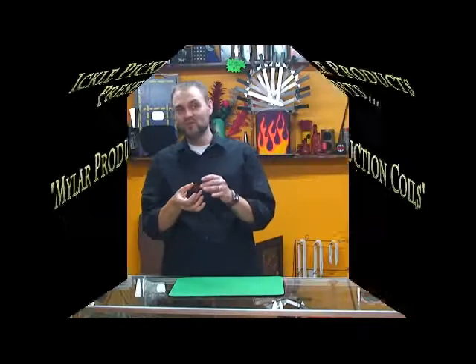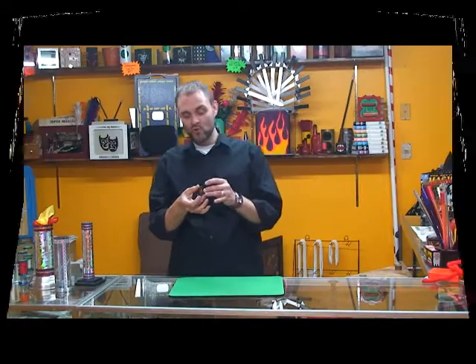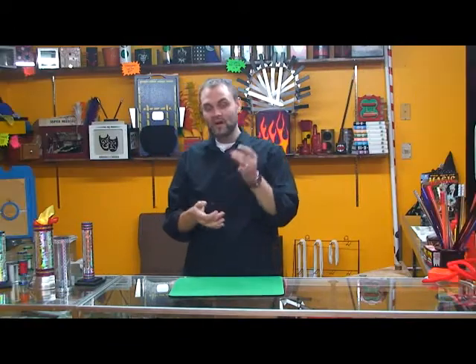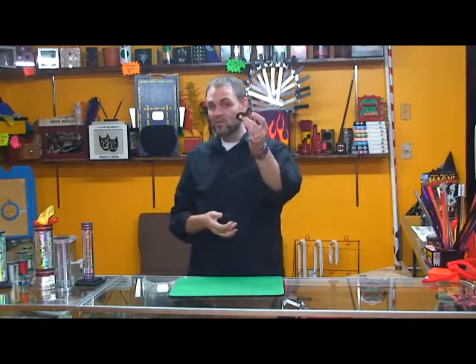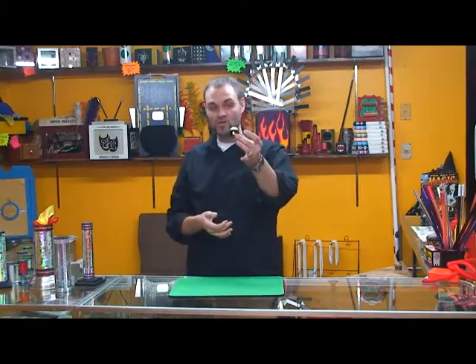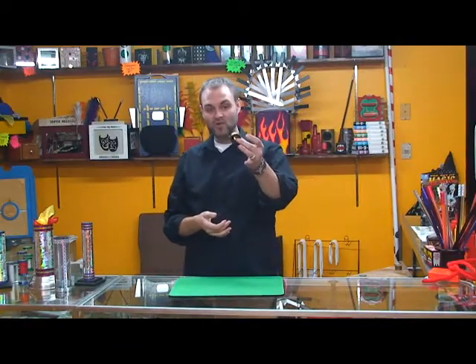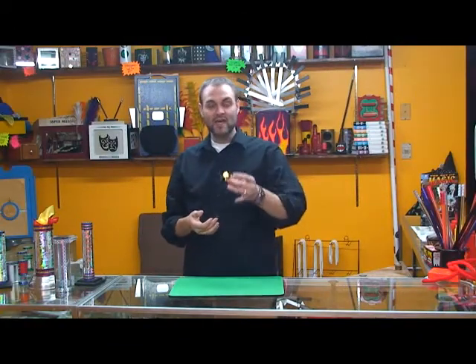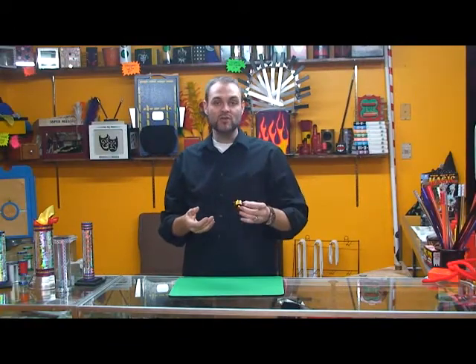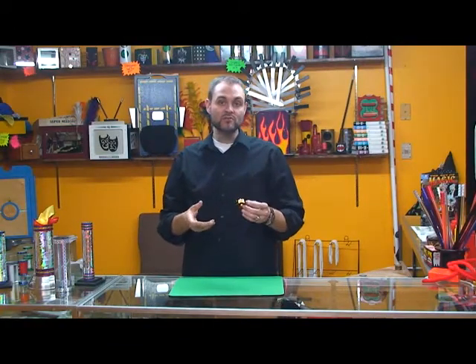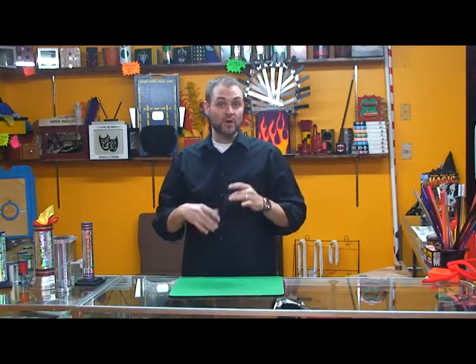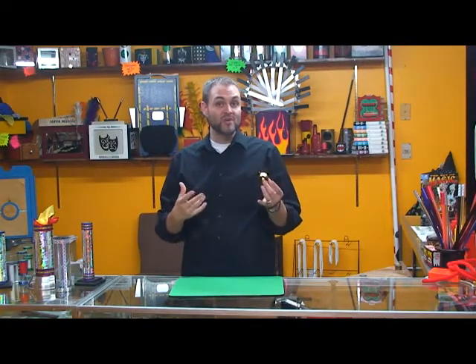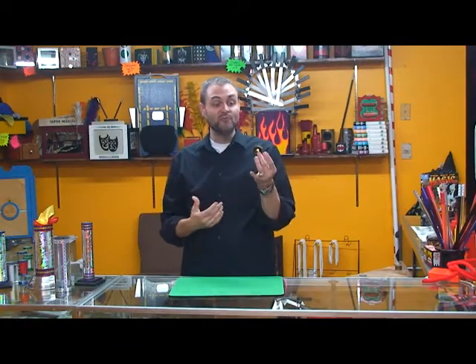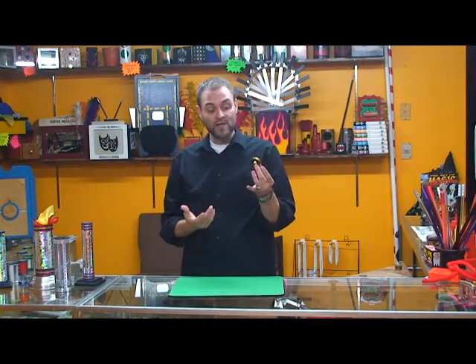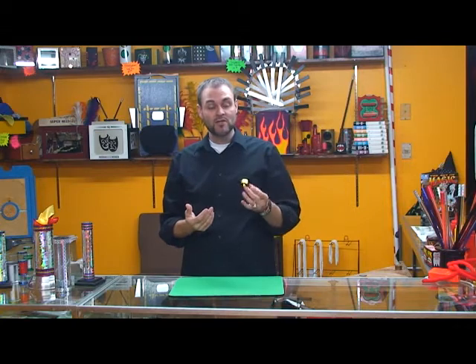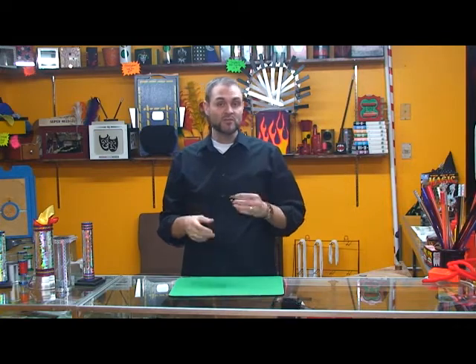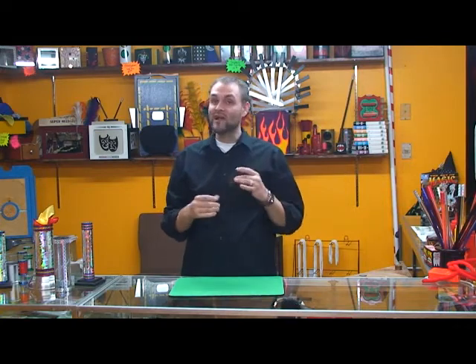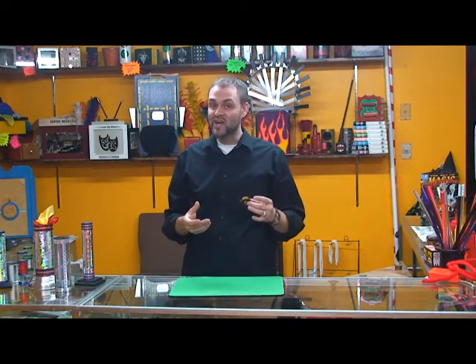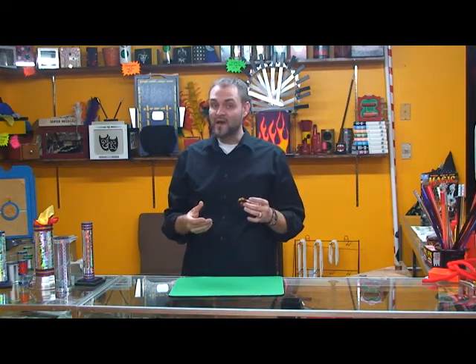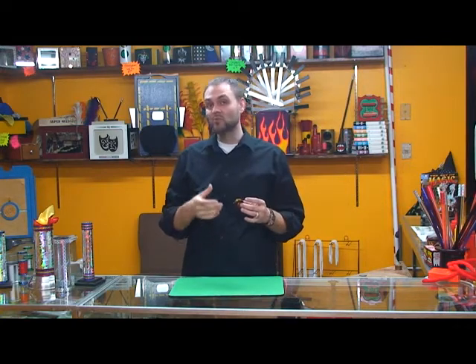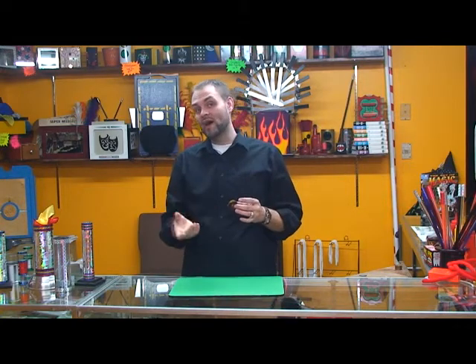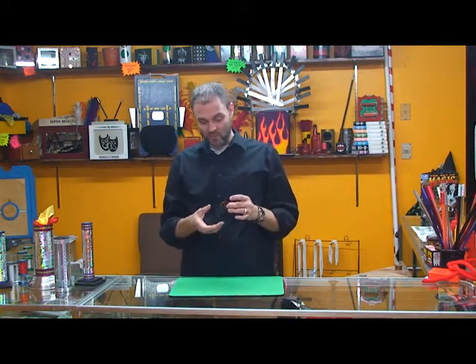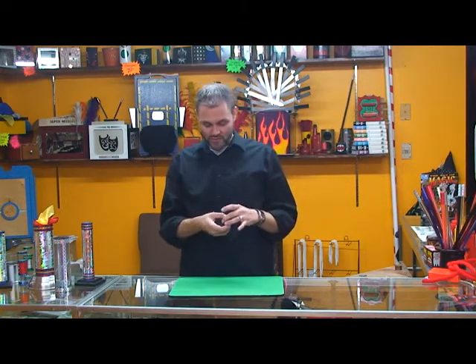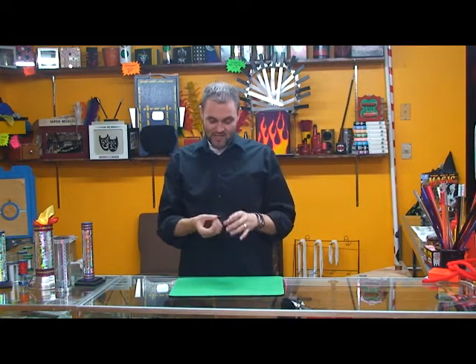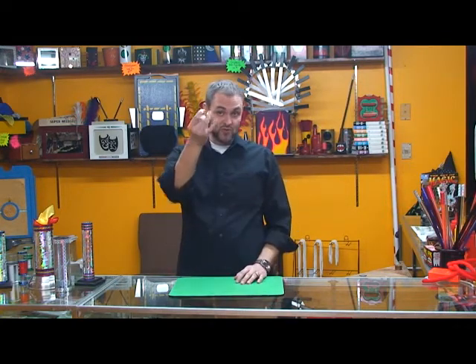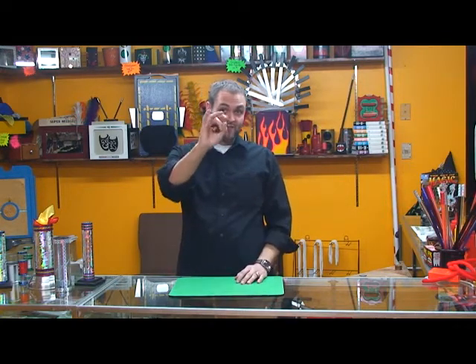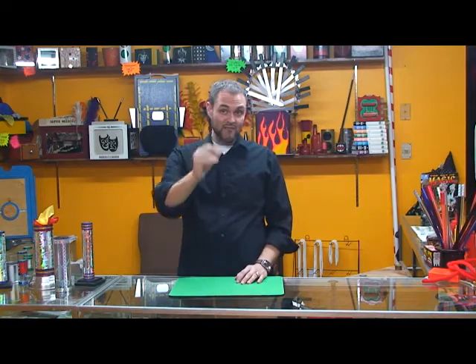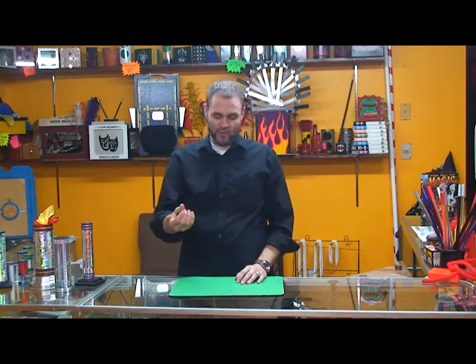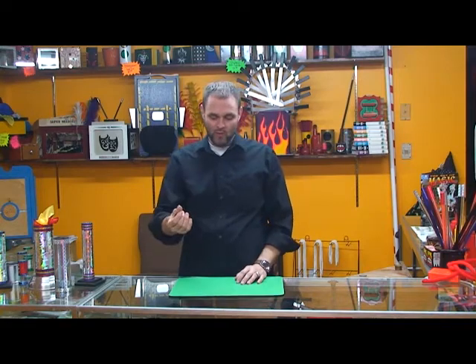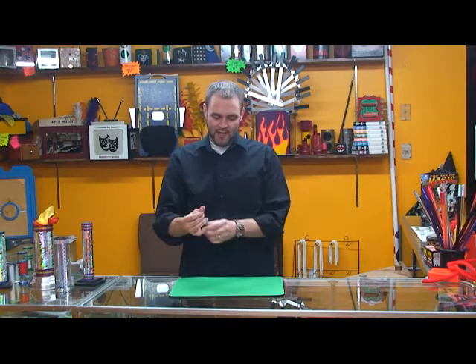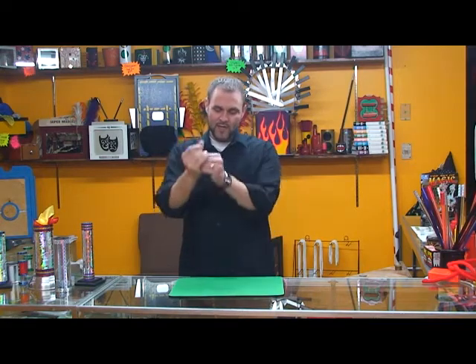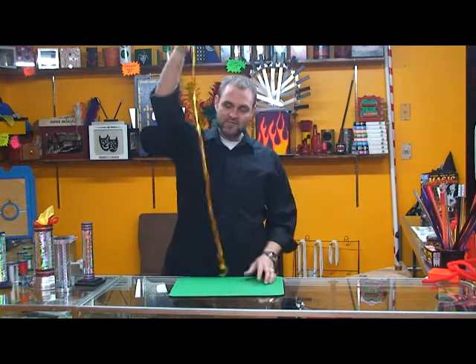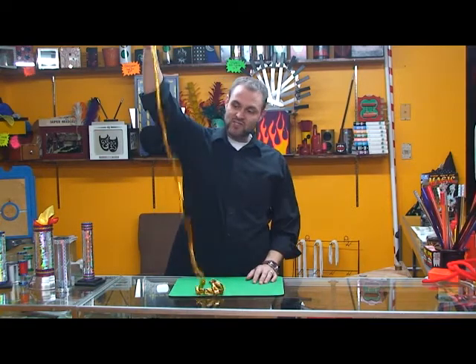These are really cool mylar production coils. They are pretty well self-running — you can use them to pull out of a change bag, pull them out of a mirror production box, or do them right out of your hand if you wanted to palm one.